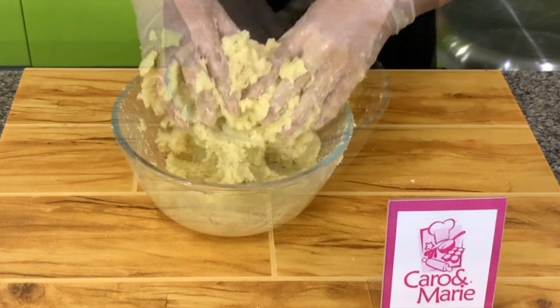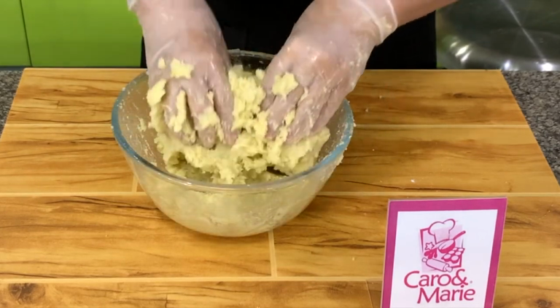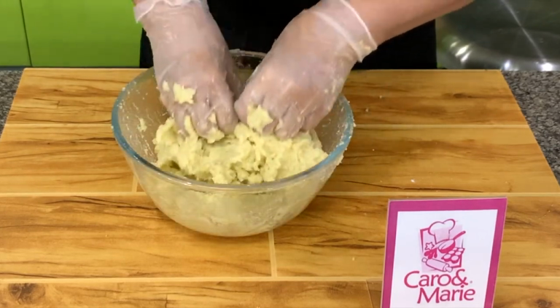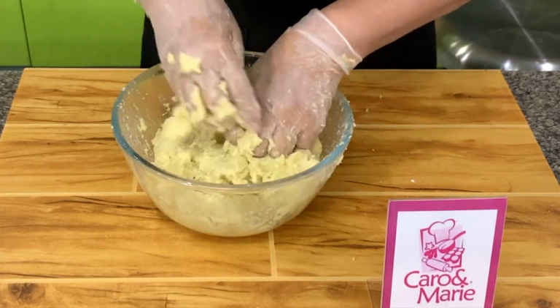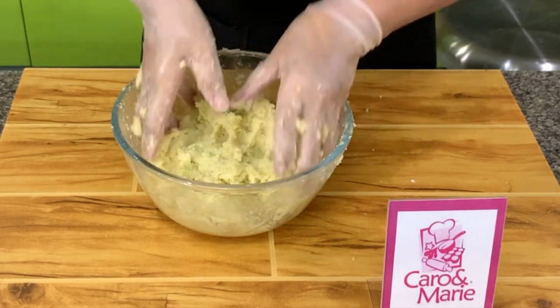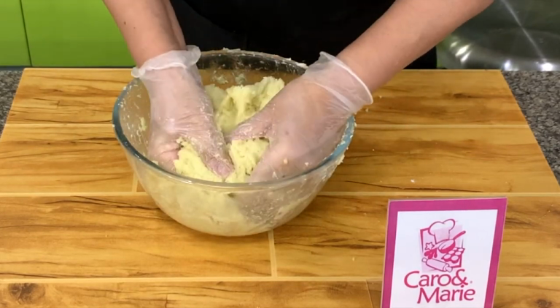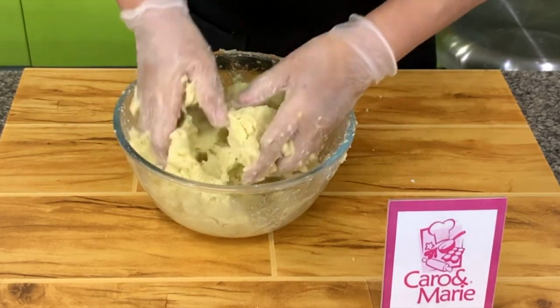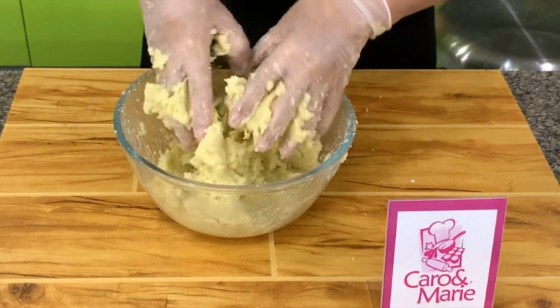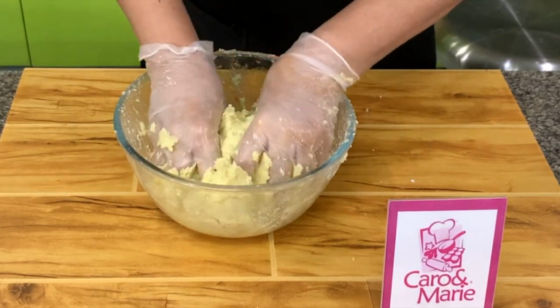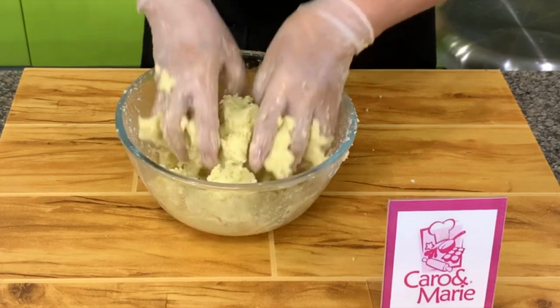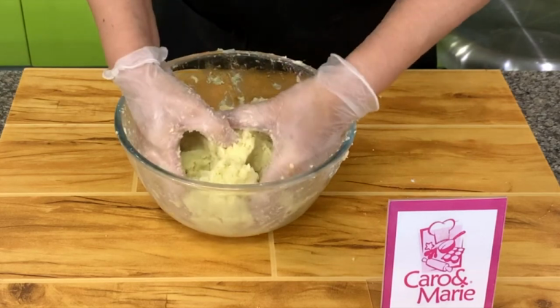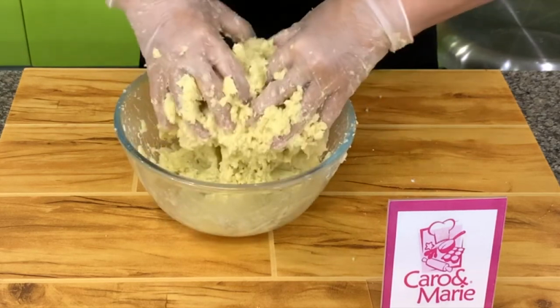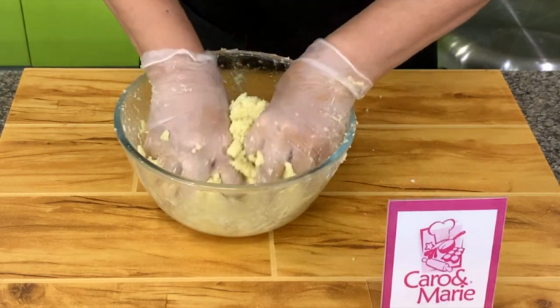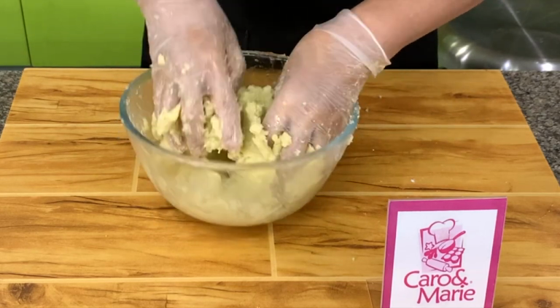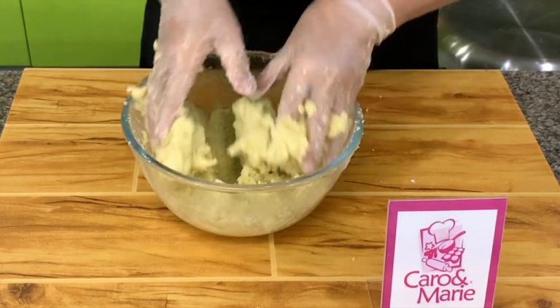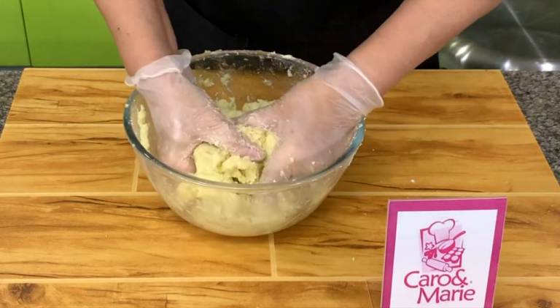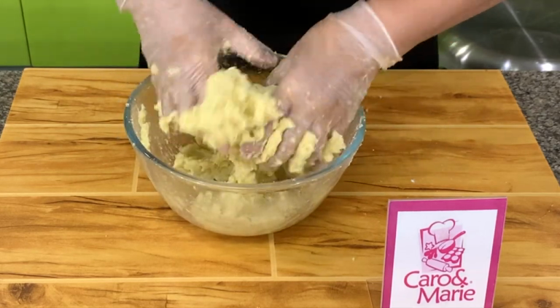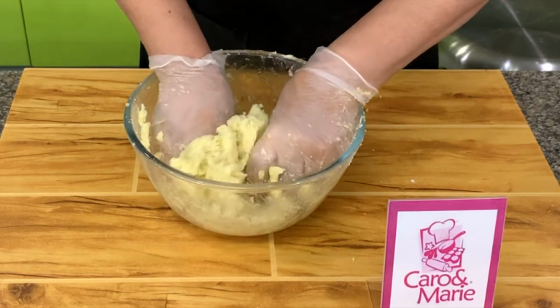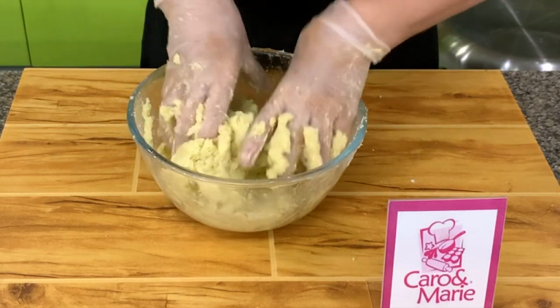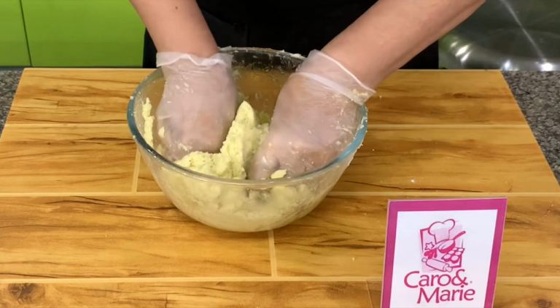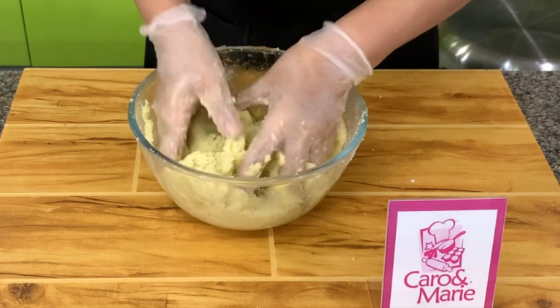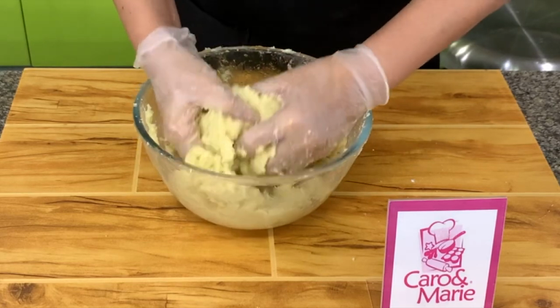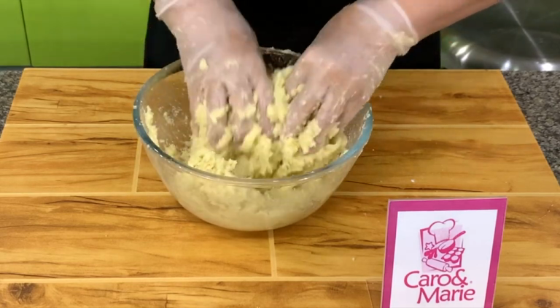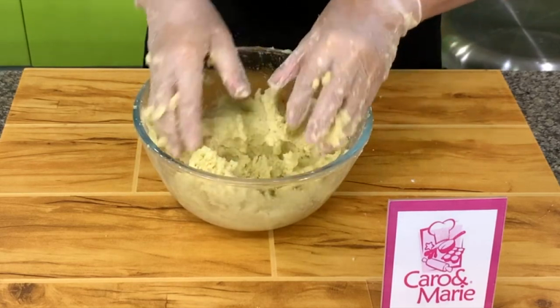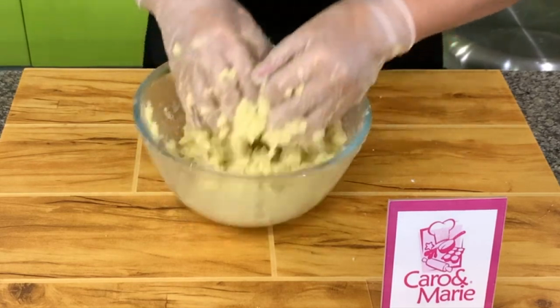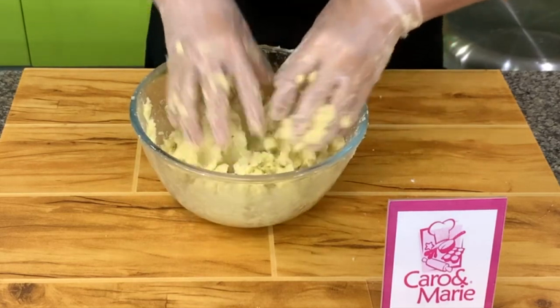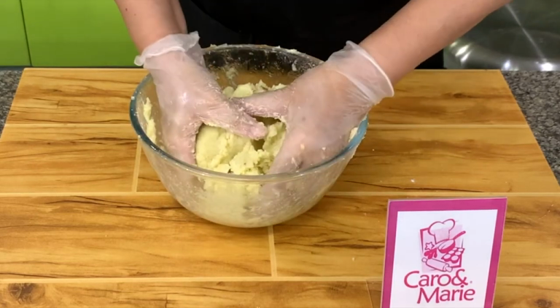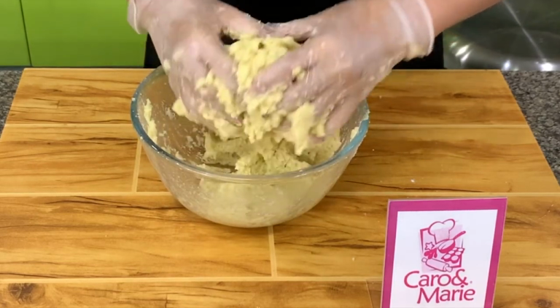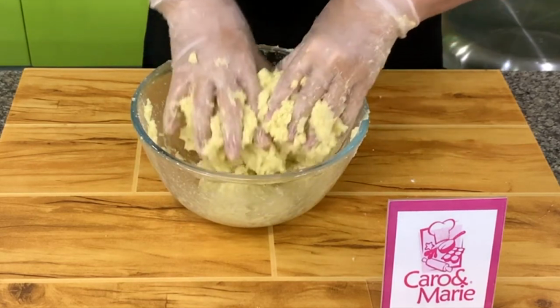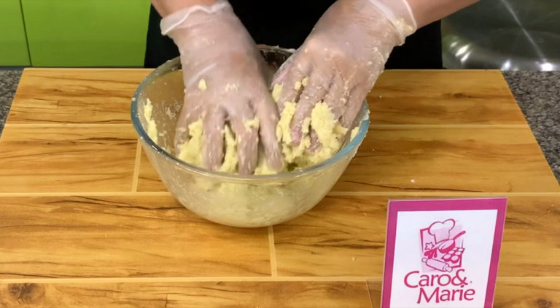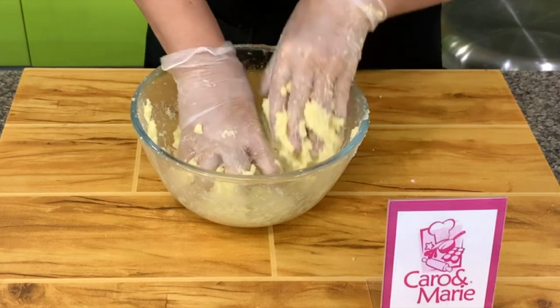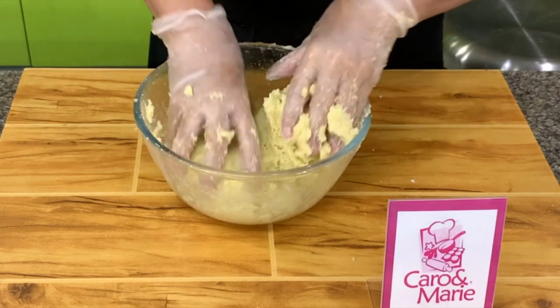Today we'll make plain potato croquettes, but you can also stuff them with chorizo. You cook the chorizo and stuff it into the potato, and then you can call it a chorizo croquette.